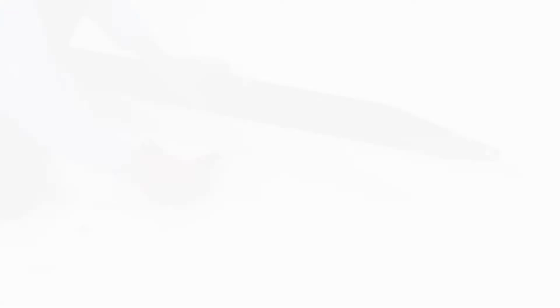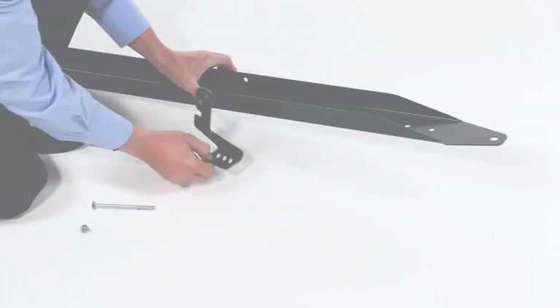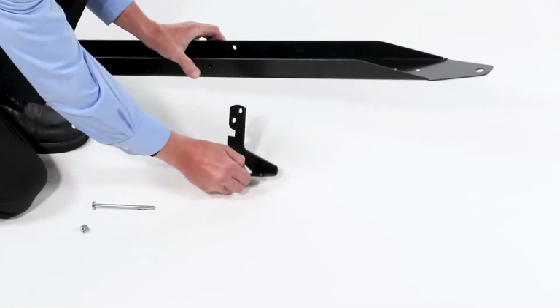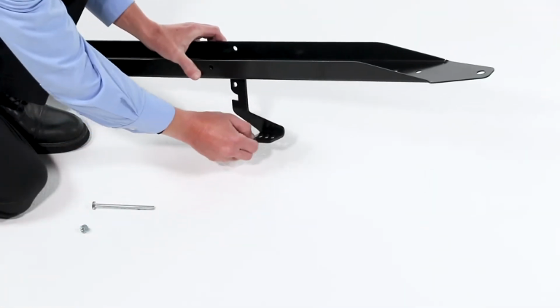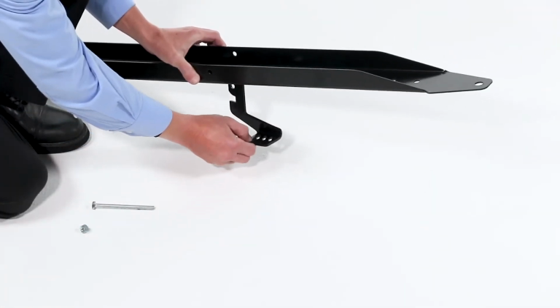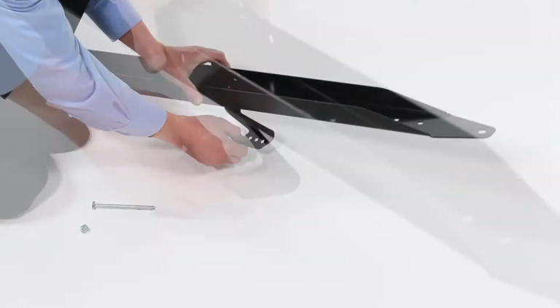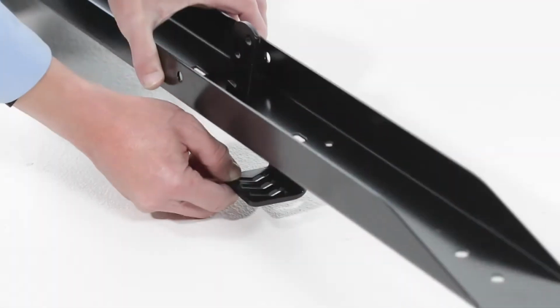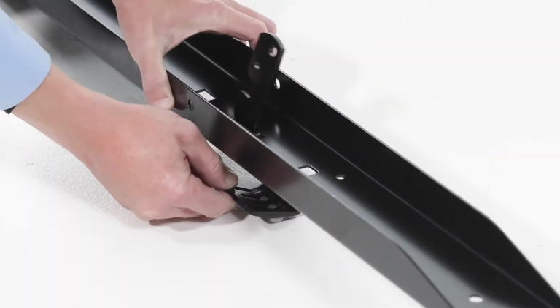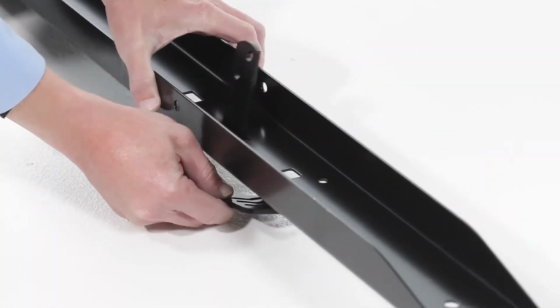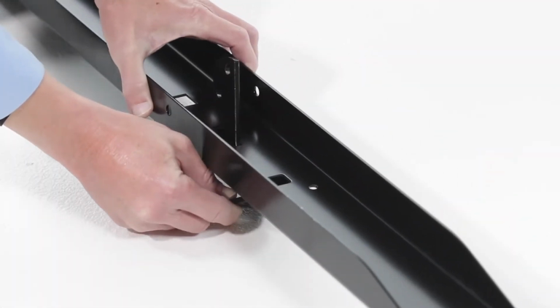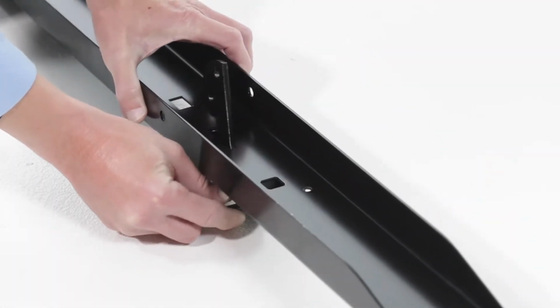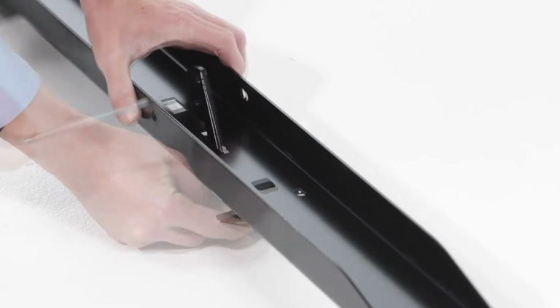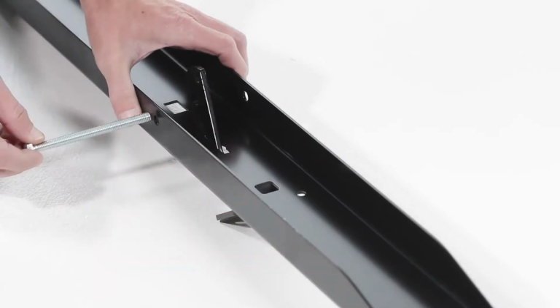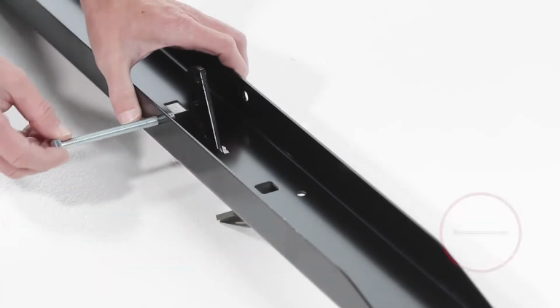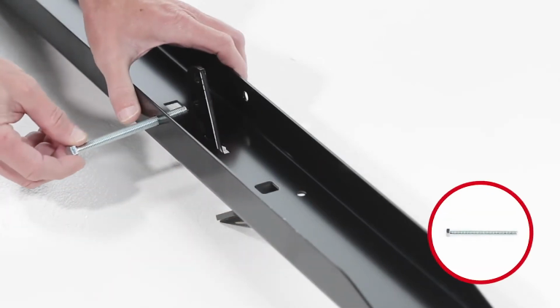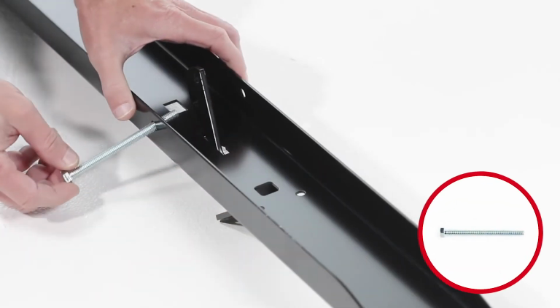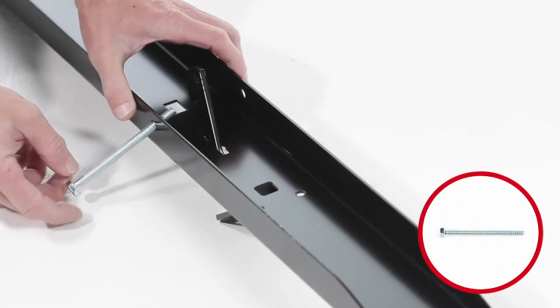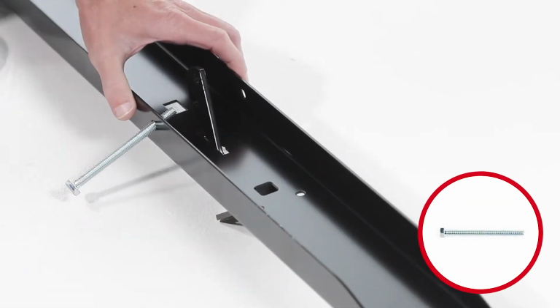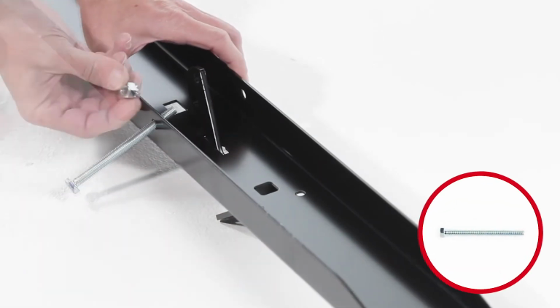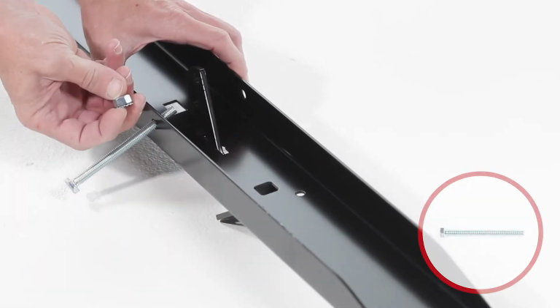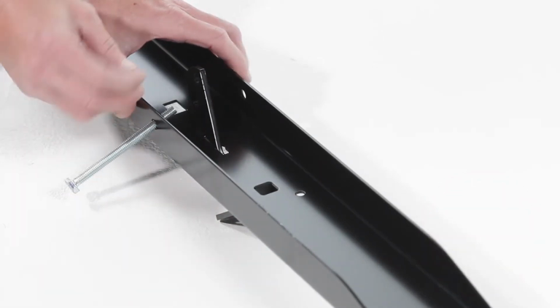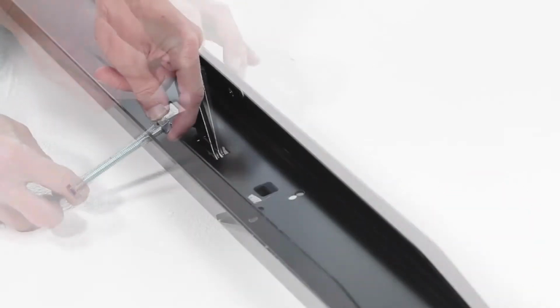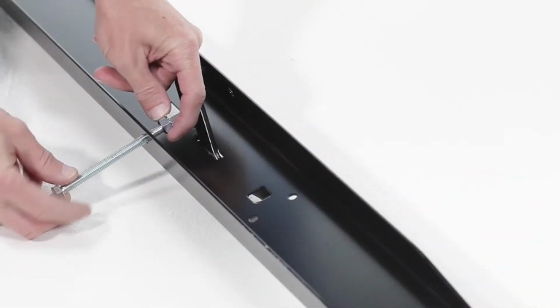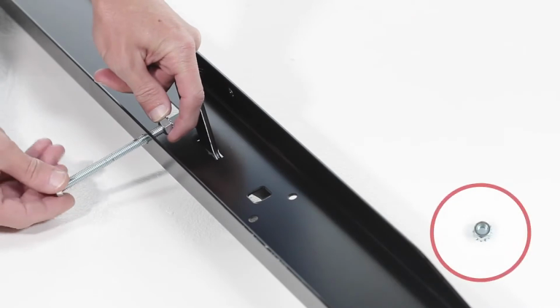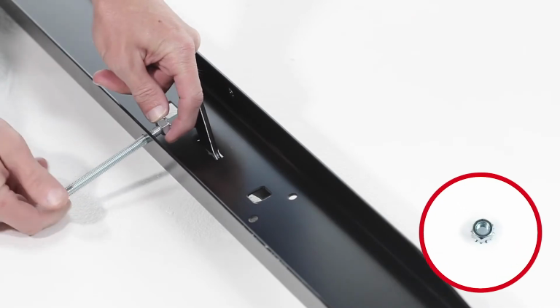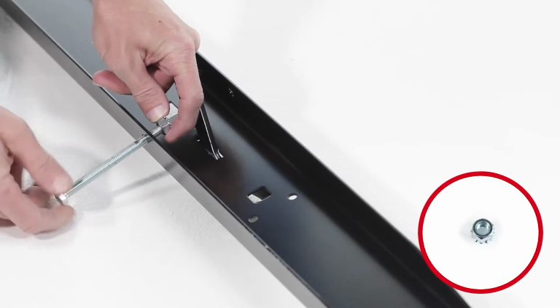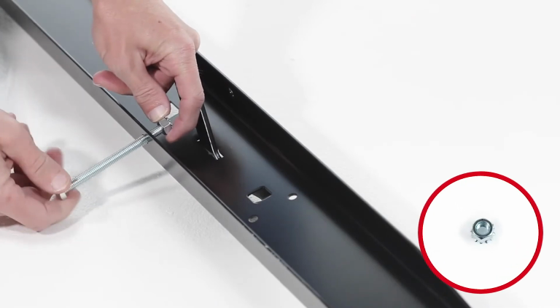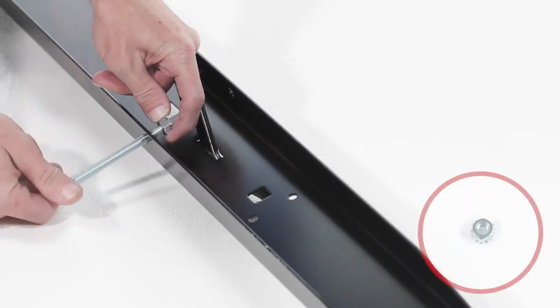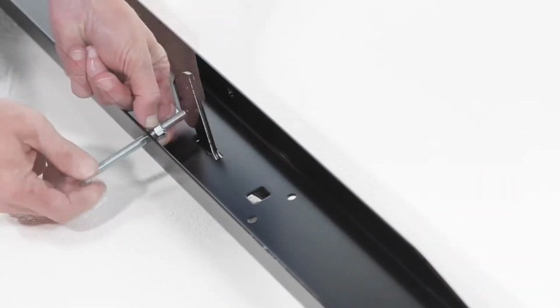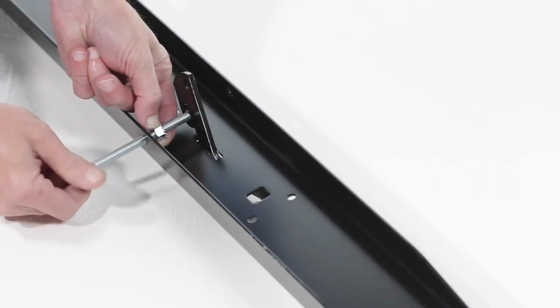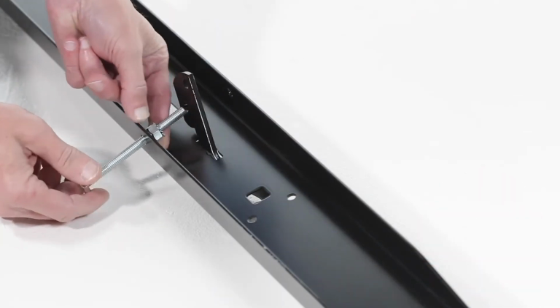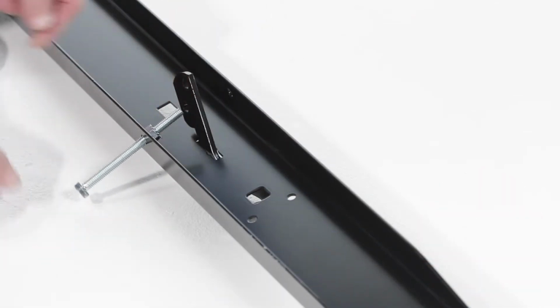Begin by inserting the foot pedal, Part 8, through the slot in the tongue, Part 4. Then slide a 5/16 by 3-3/4-inch hex bolt, Part D, through the tongue, followed by a 5/16 SEMS hex nut, Part H. Leave the SEMS nut loose for now.